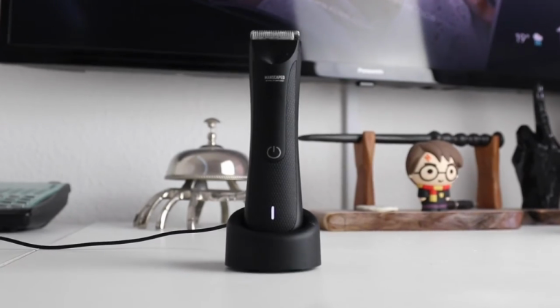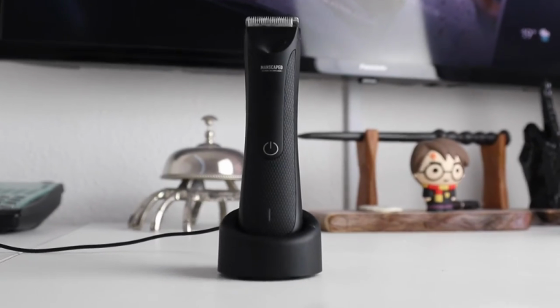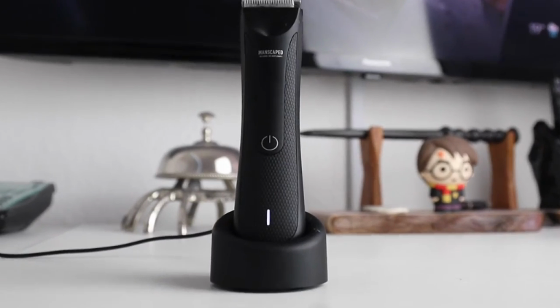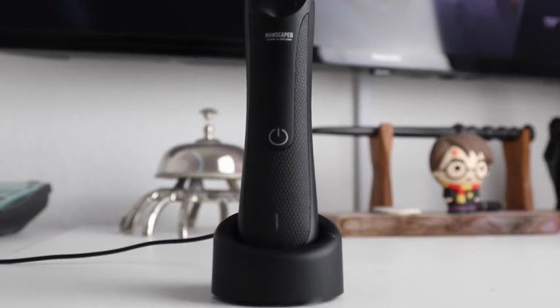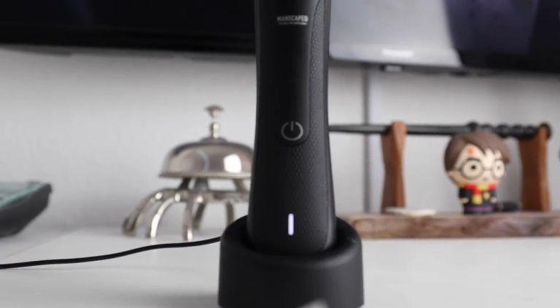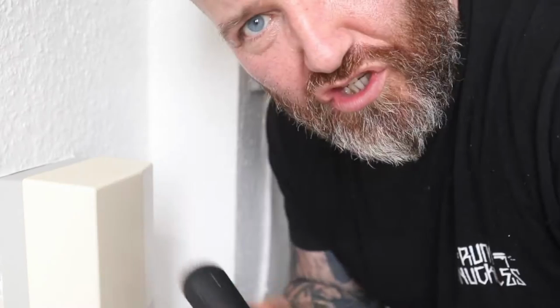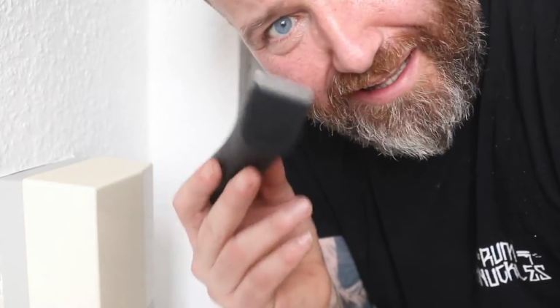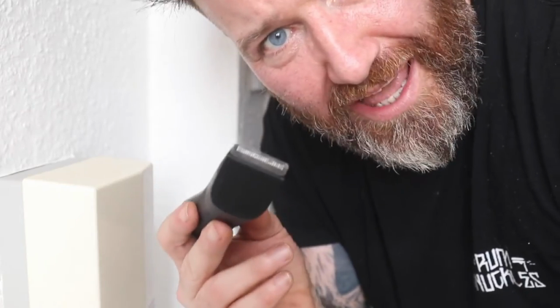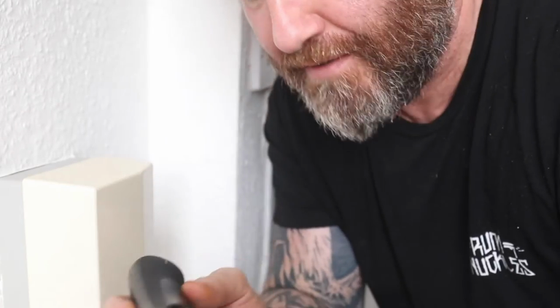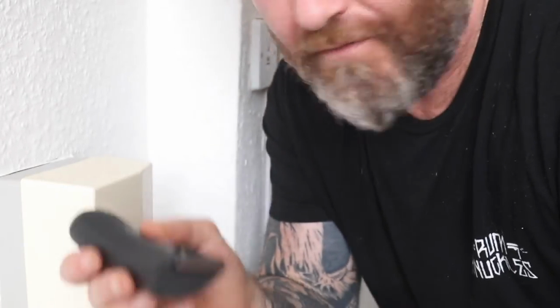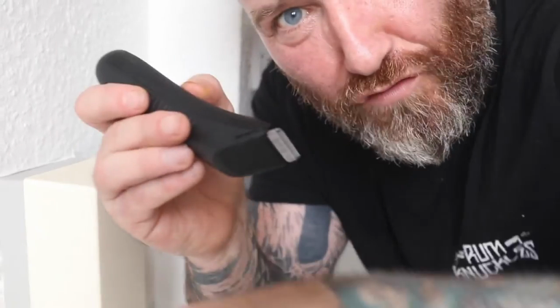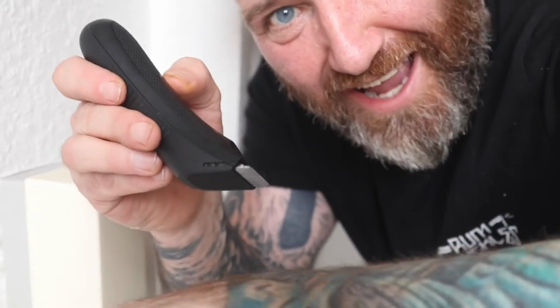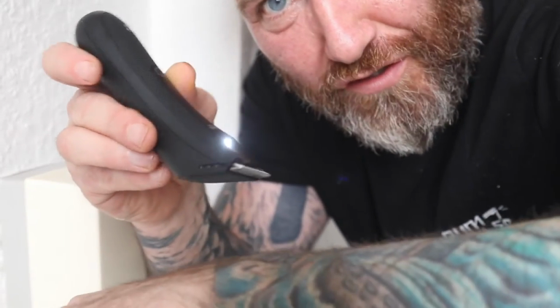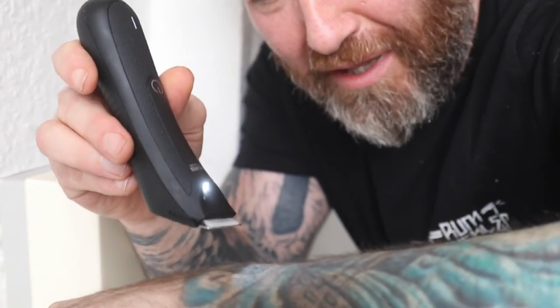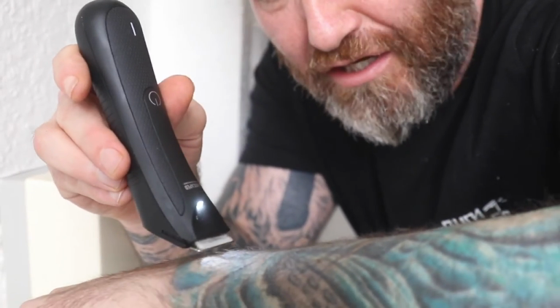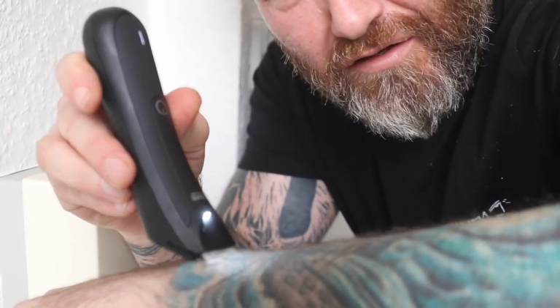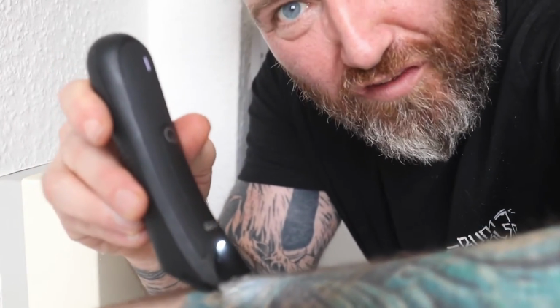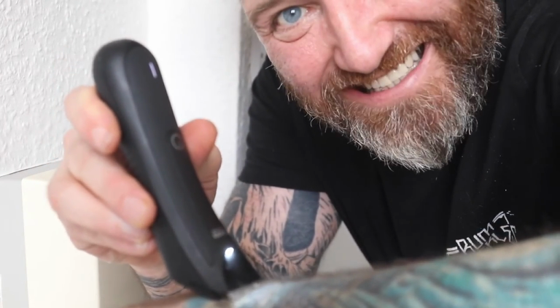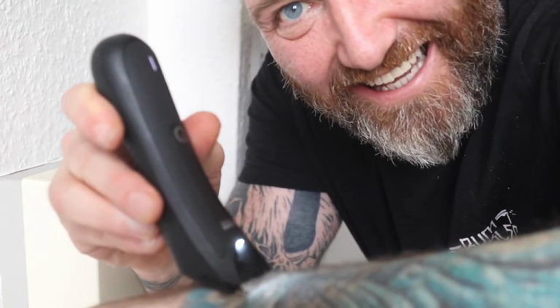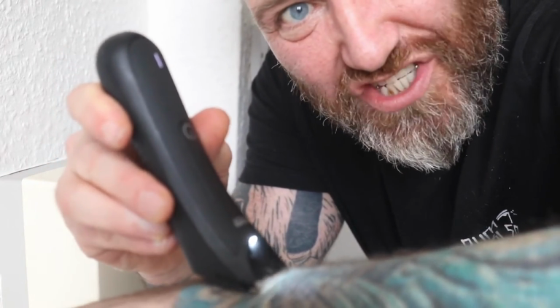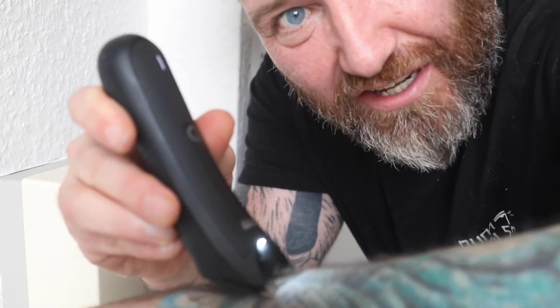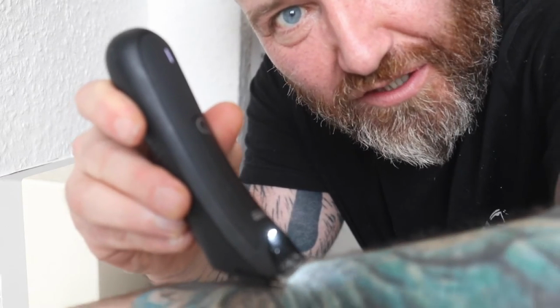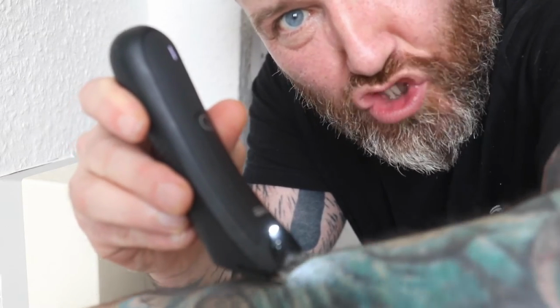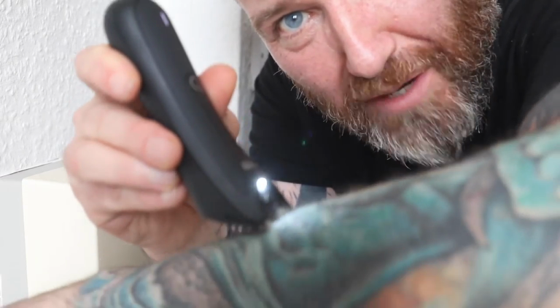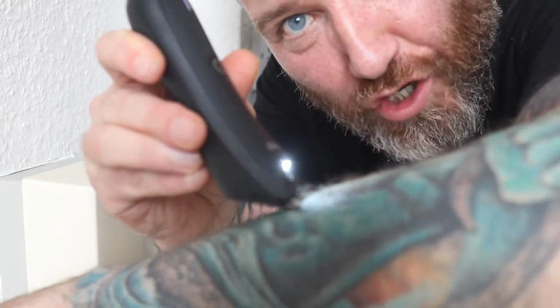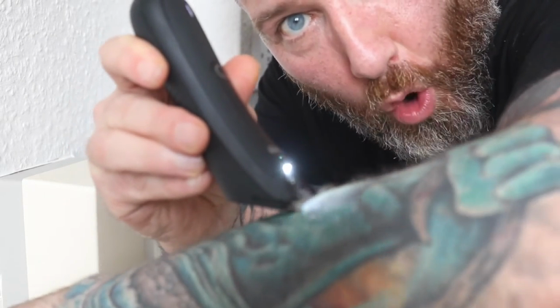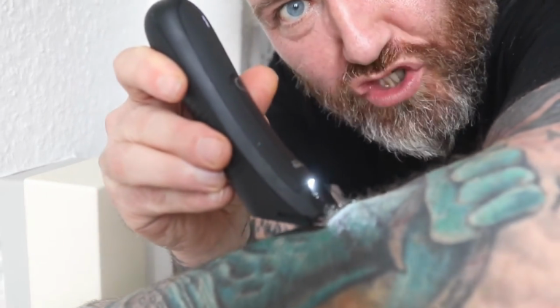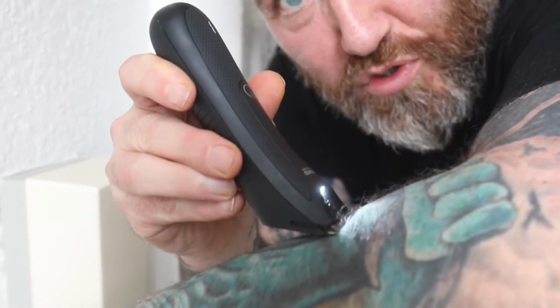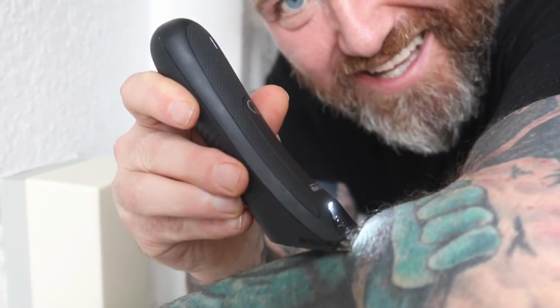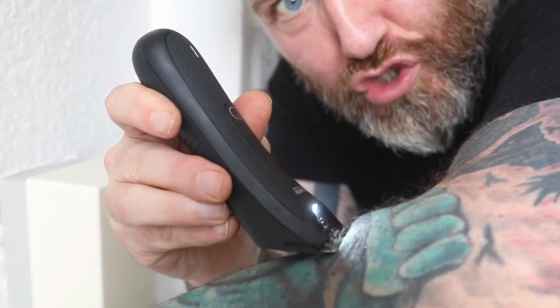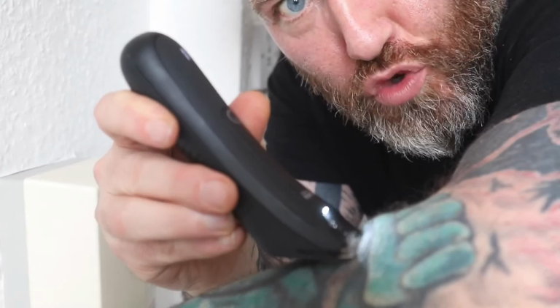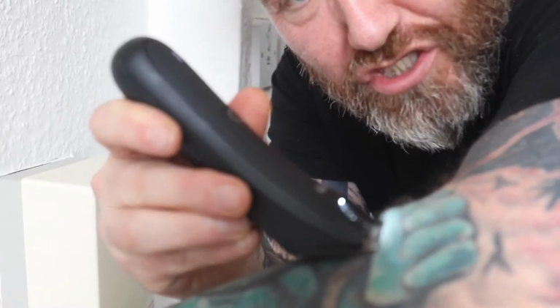After fully charging your trimmer, gently place the silver side of the blade flat against your skin, the soft ceramic side up. Always trim upwards of the blade to help reduce grooming accidents.